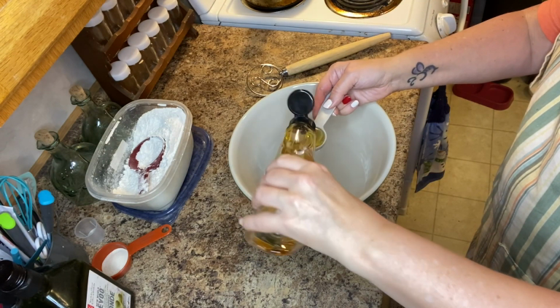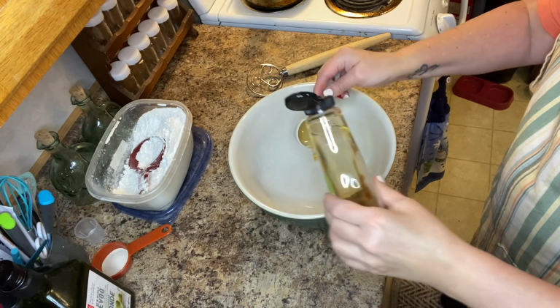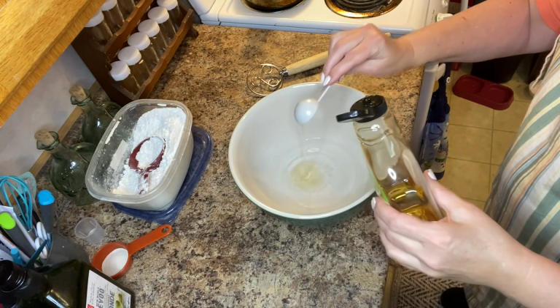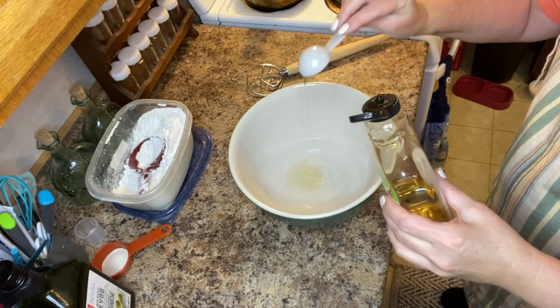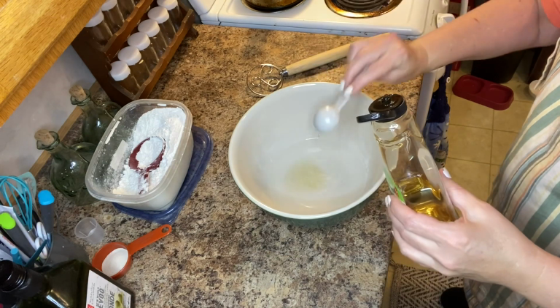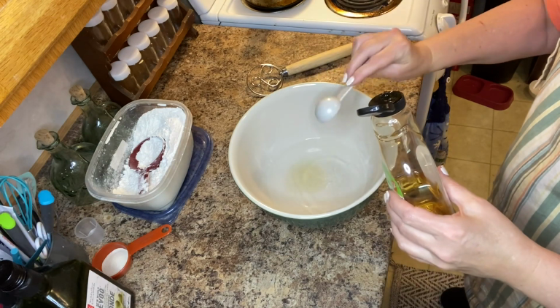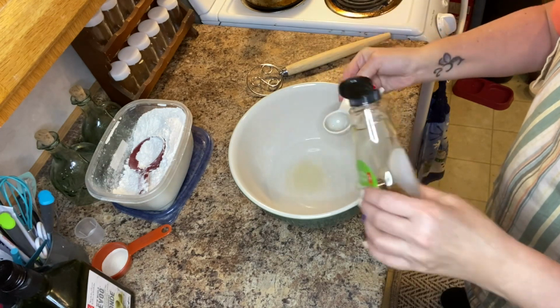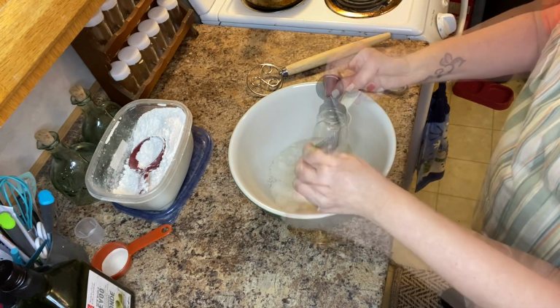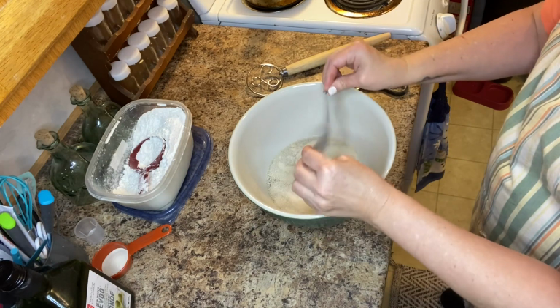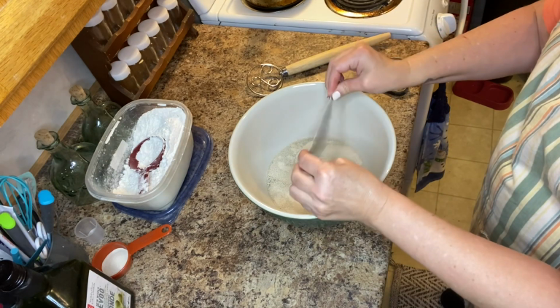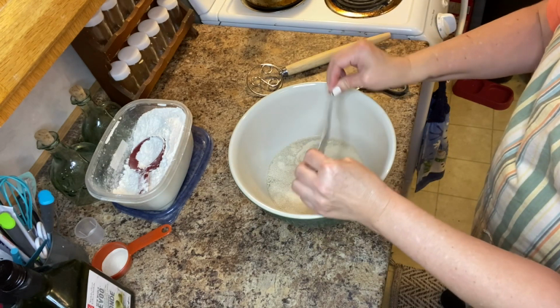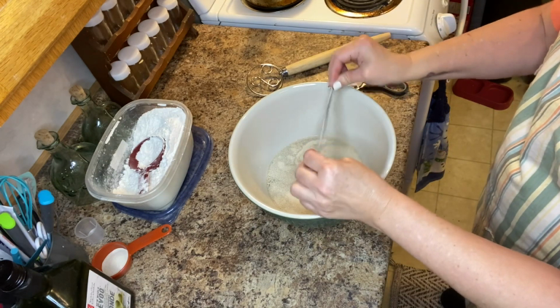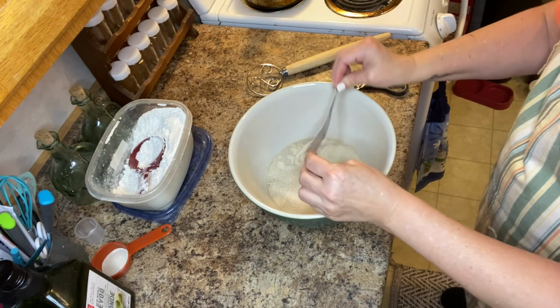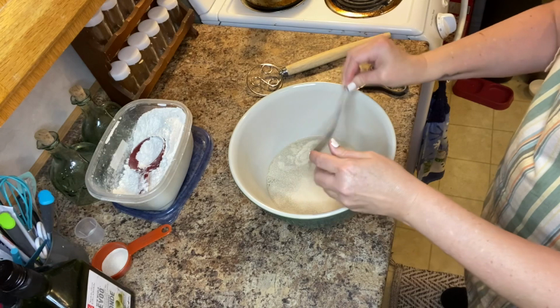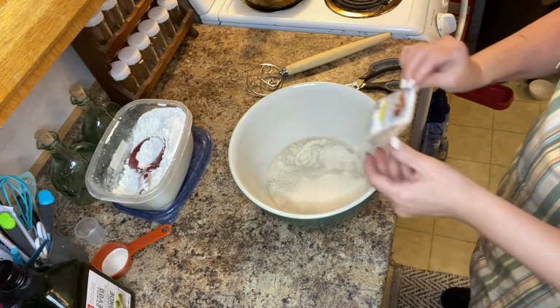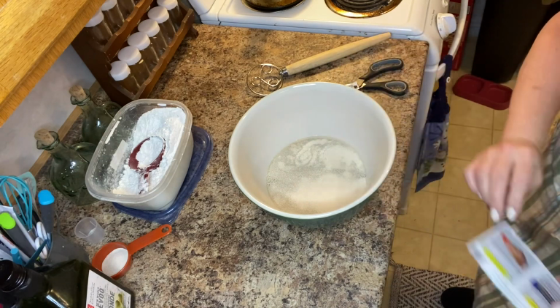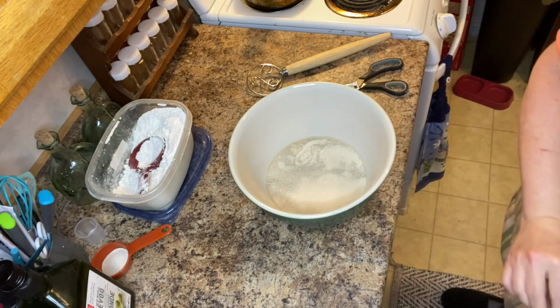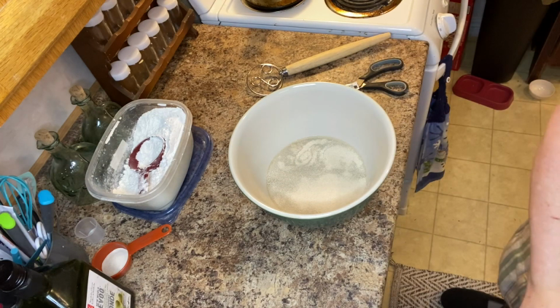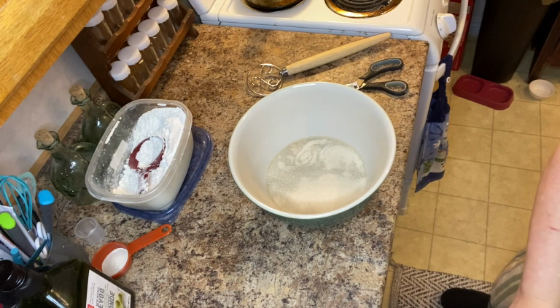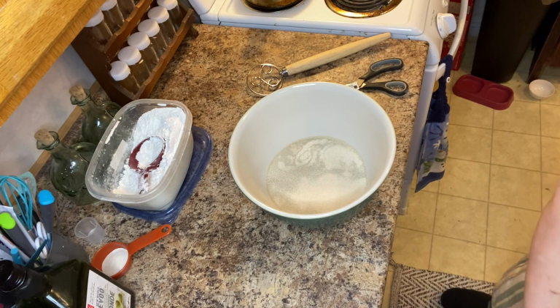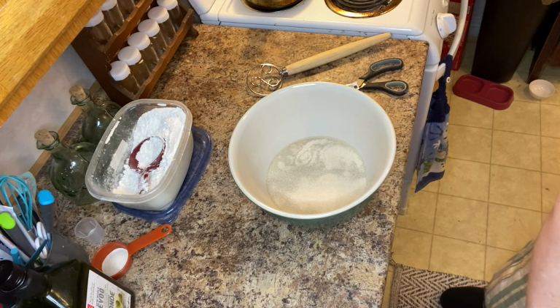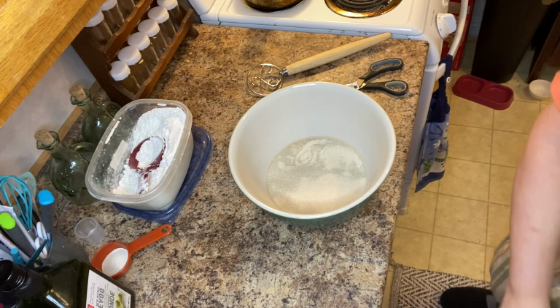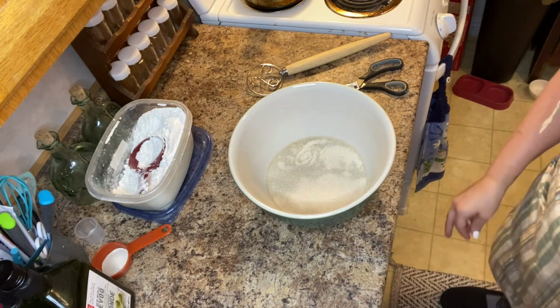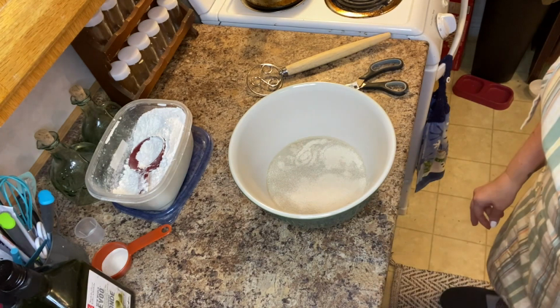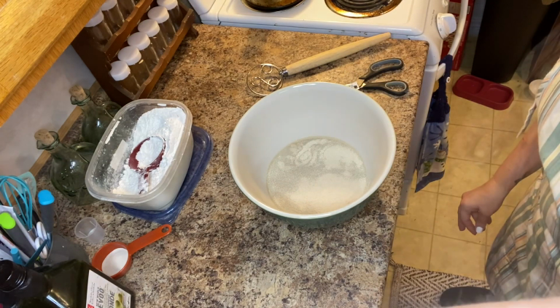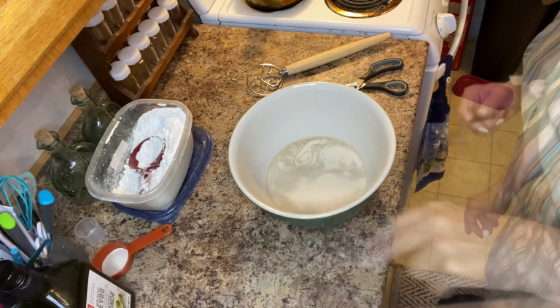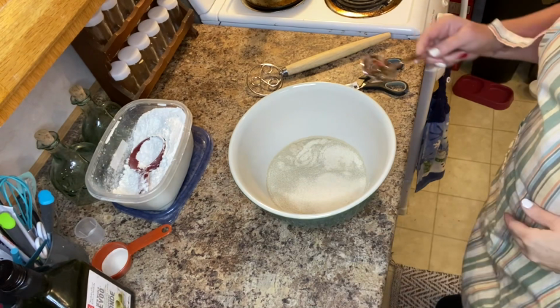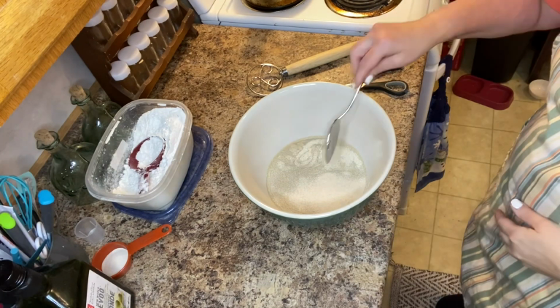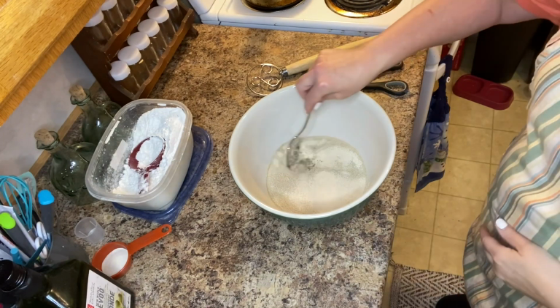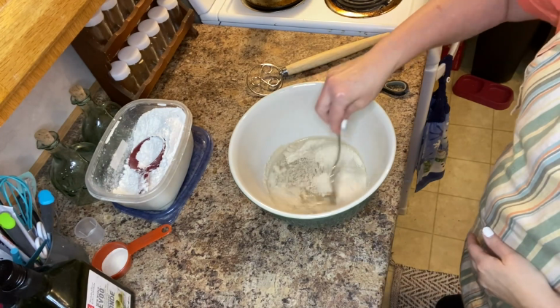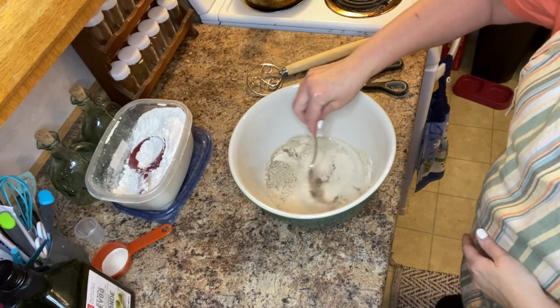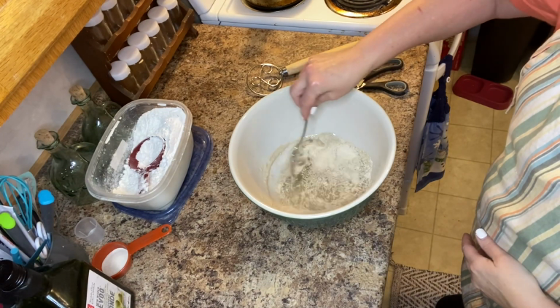I then add two packets of quick rise yeast — that's 16 grams in total. I then stir this up and set it aside for 10 minutes until the yeast blooms.